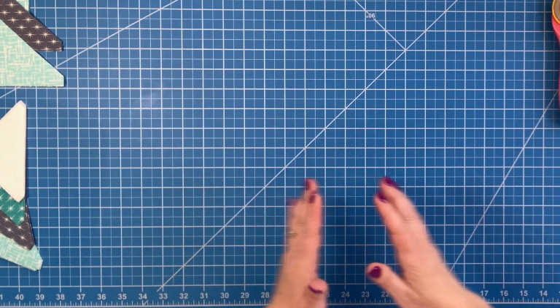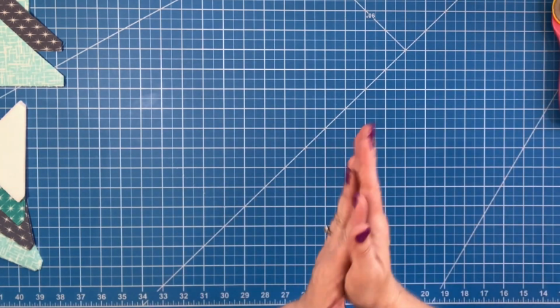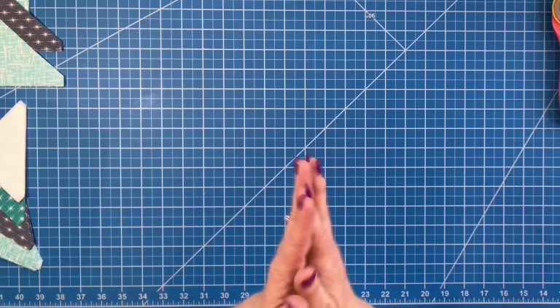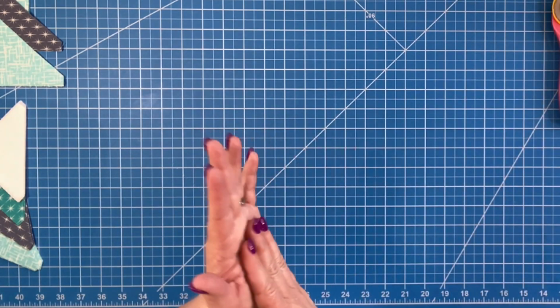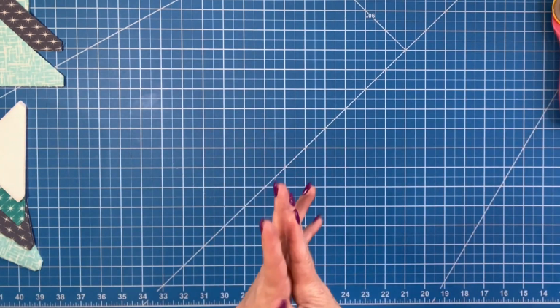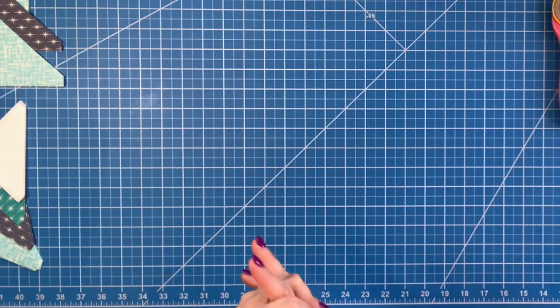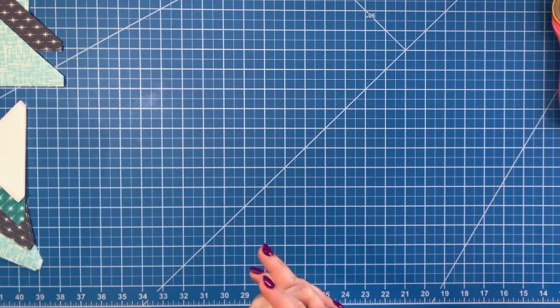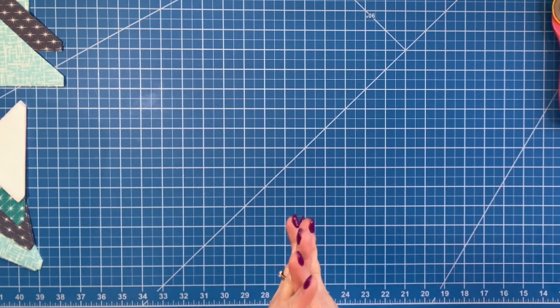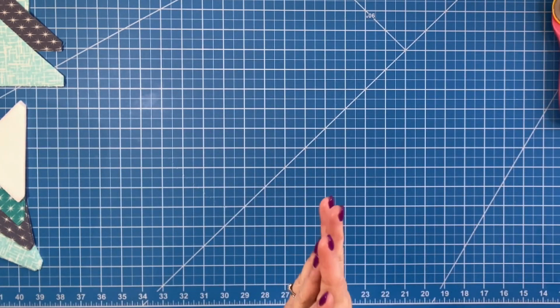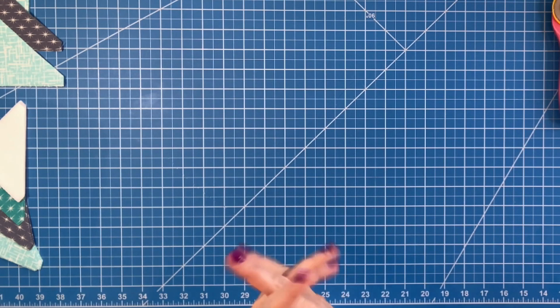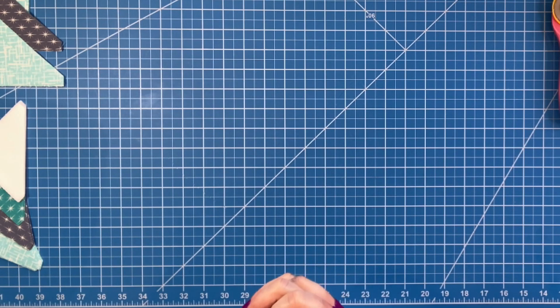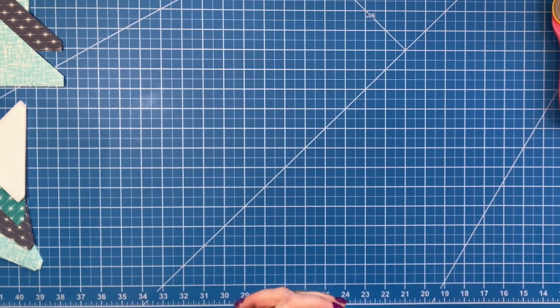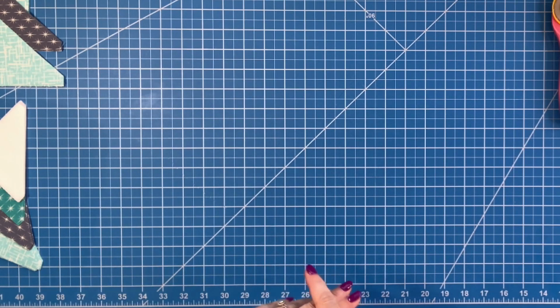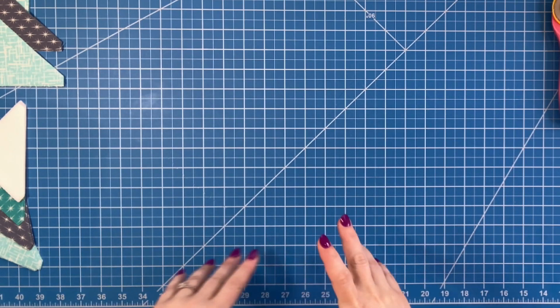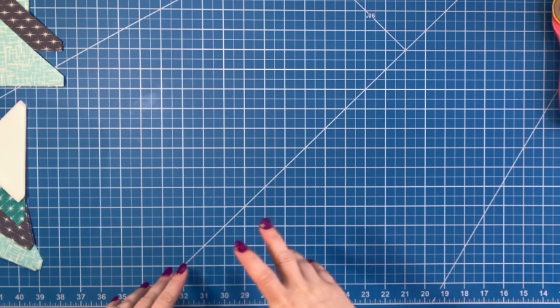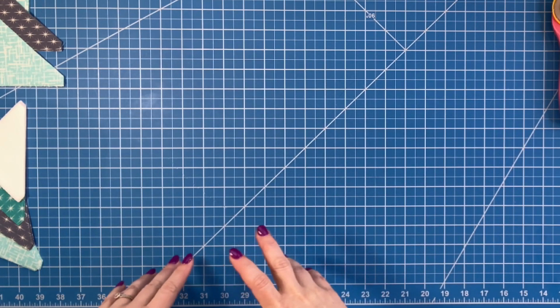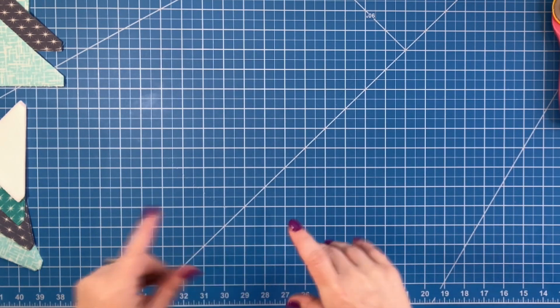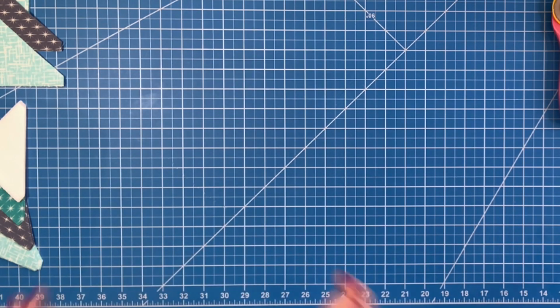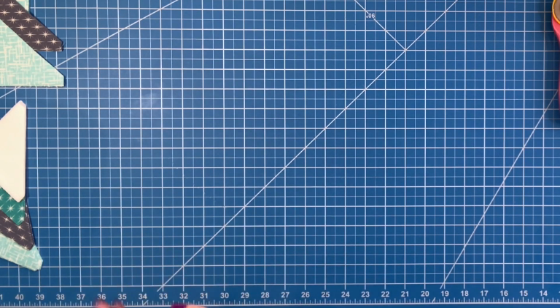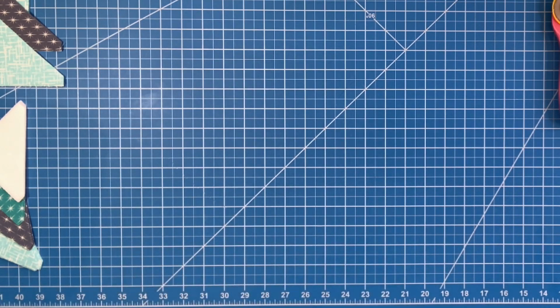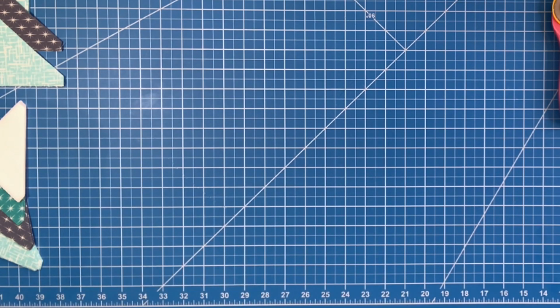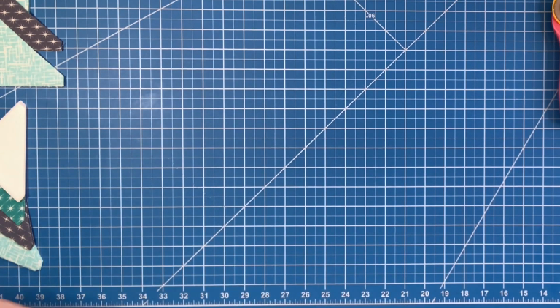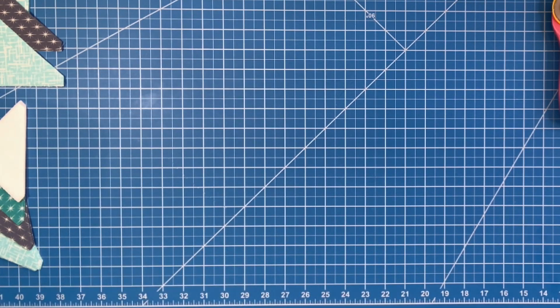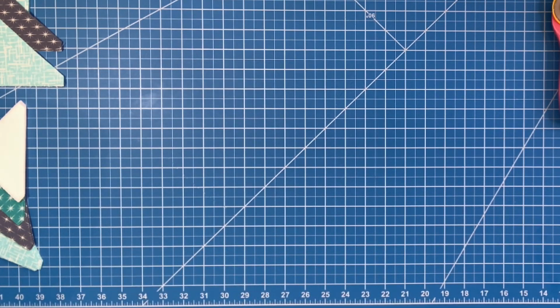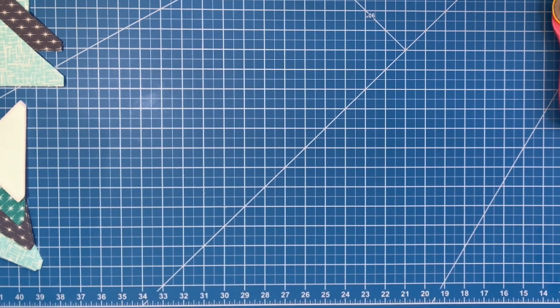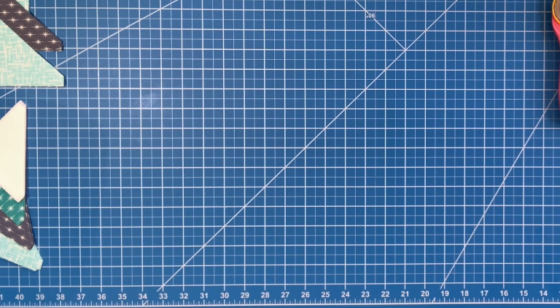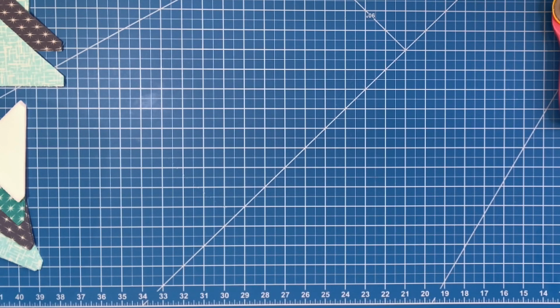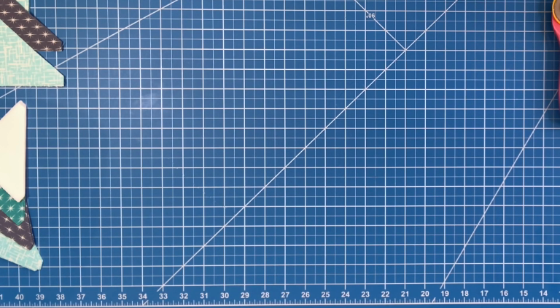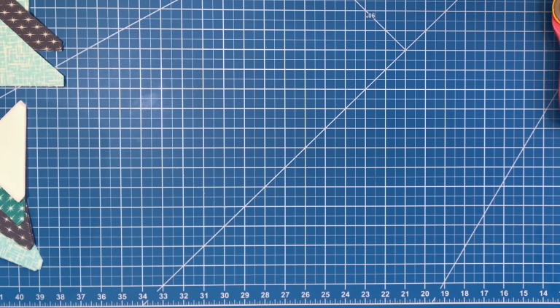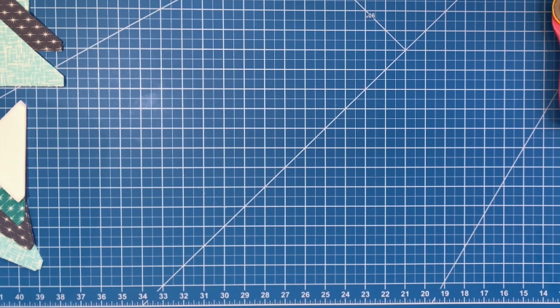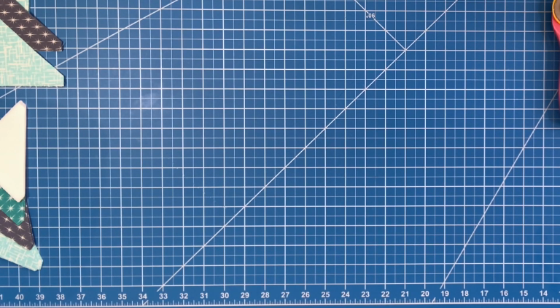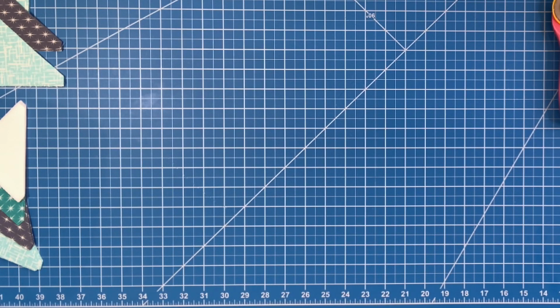The first thing we're going to do is make two half square triangles. I forgot my cheat sheet — hold on one second, I'm always forgetting that.